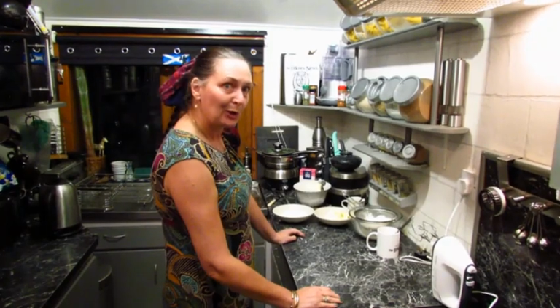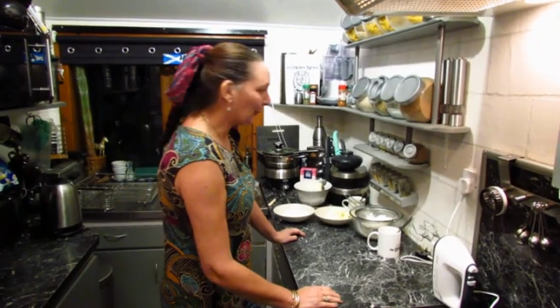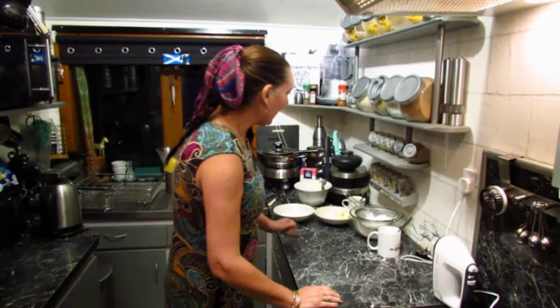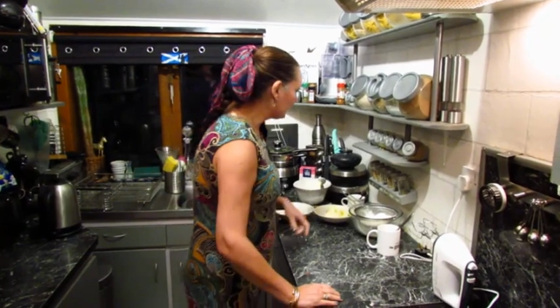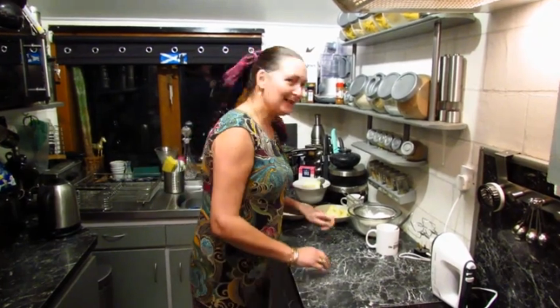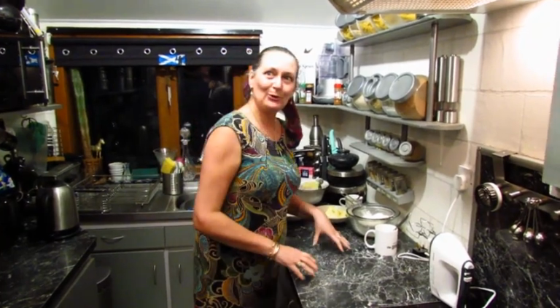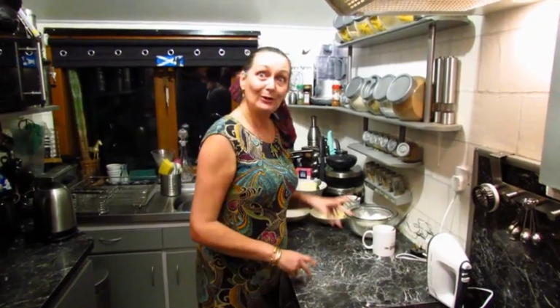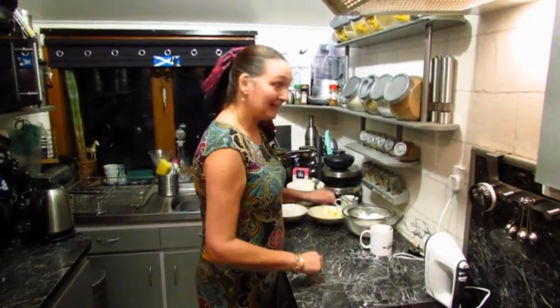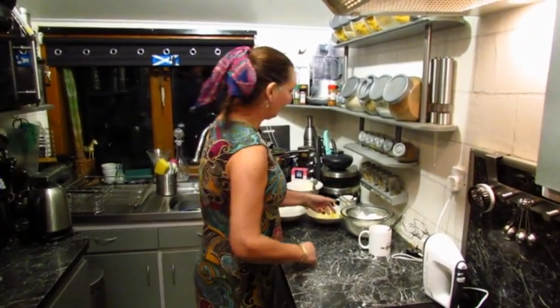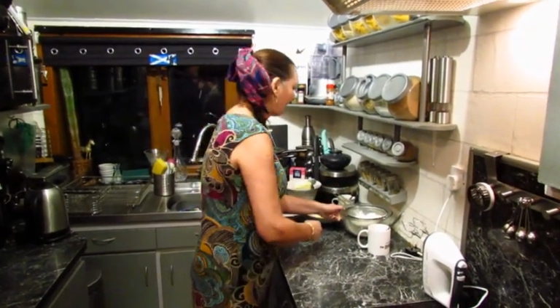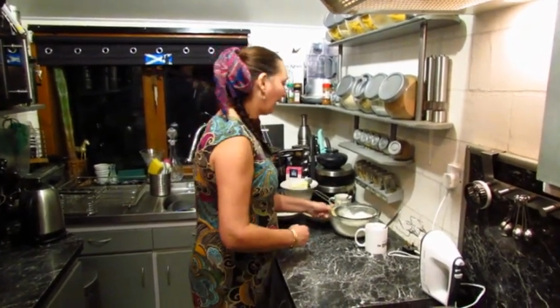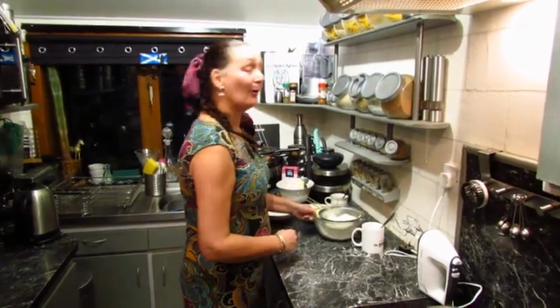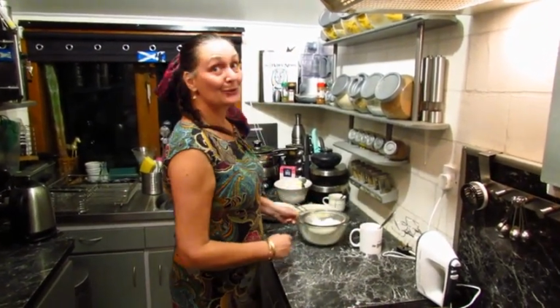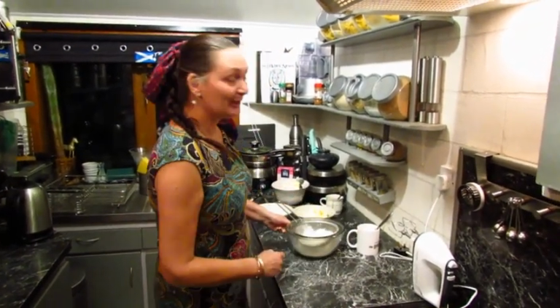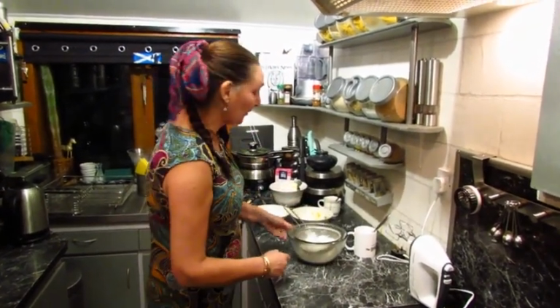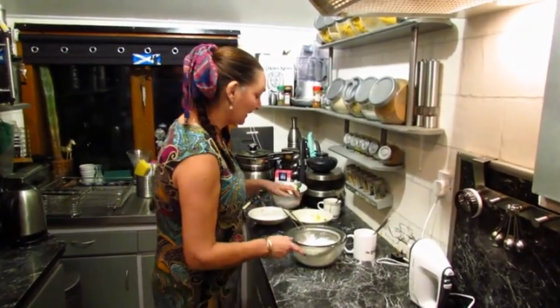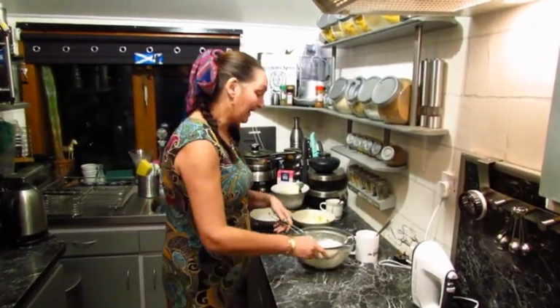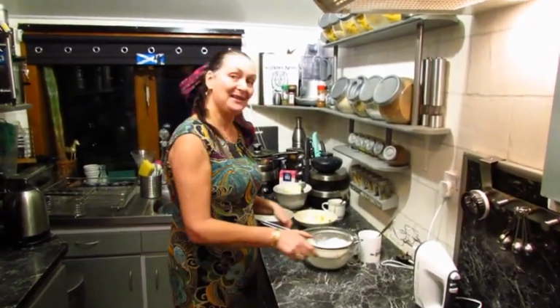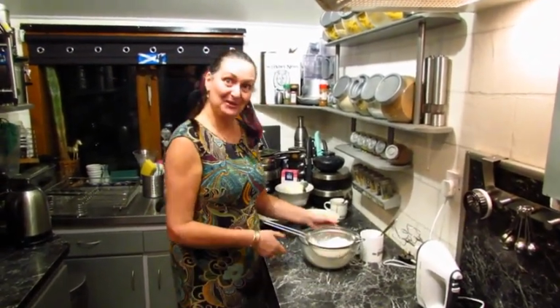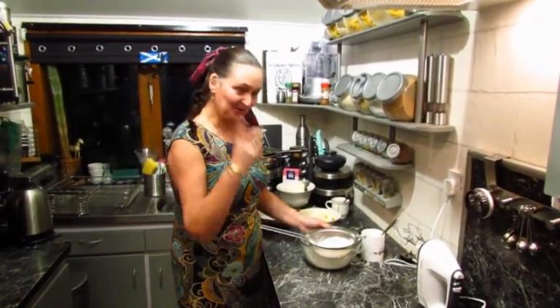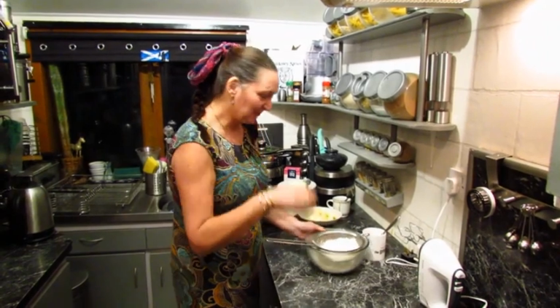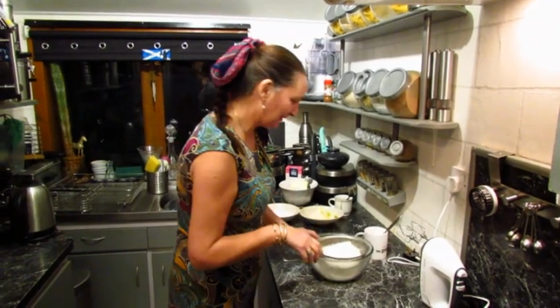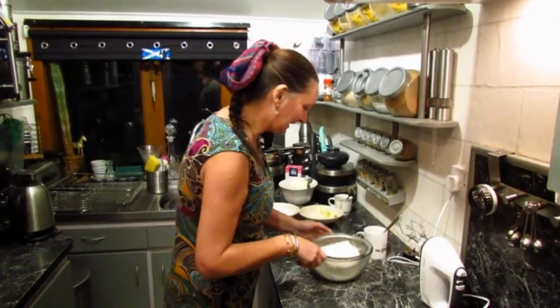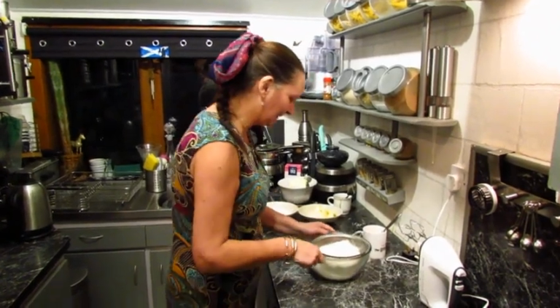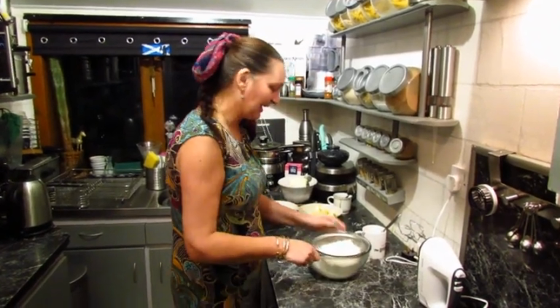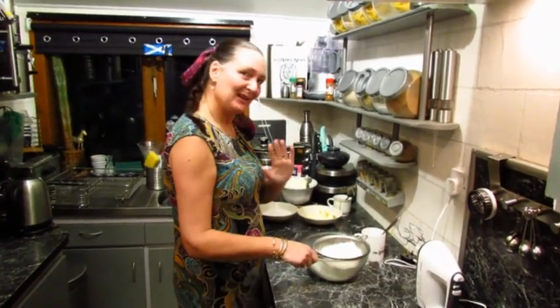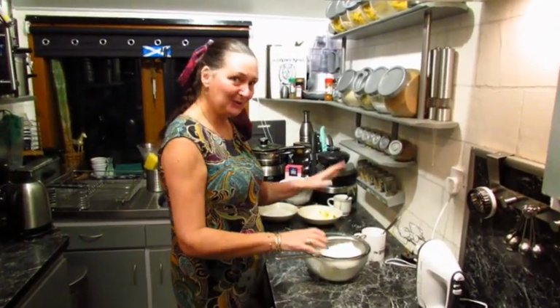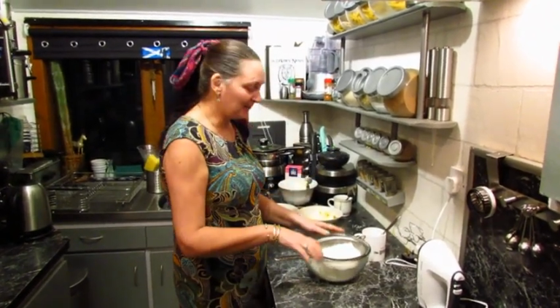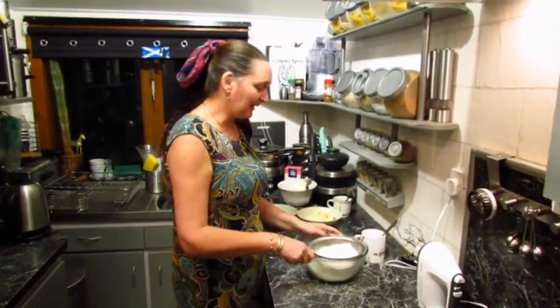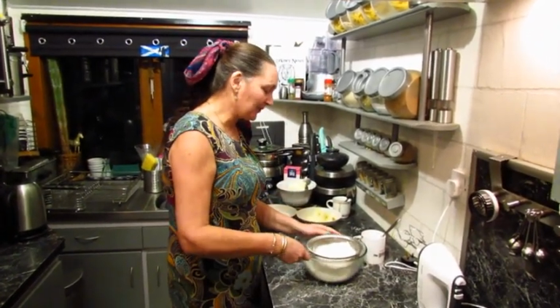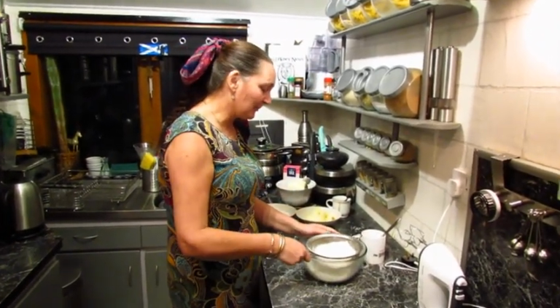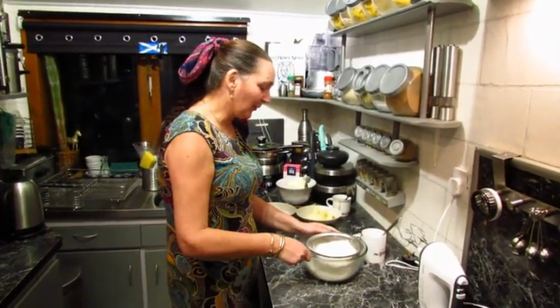Hello! Today we're going to make a coffee cake. What's not to love about coffee cake? Any old excuse, but we do have a visitor so it's quite good to have something in when she comes up tomorrow.